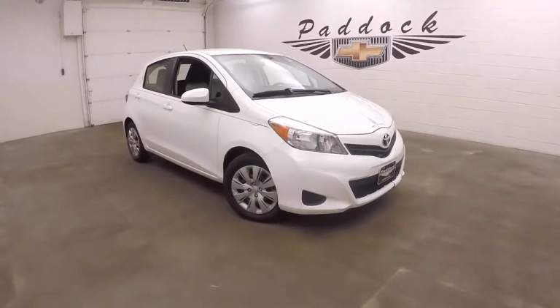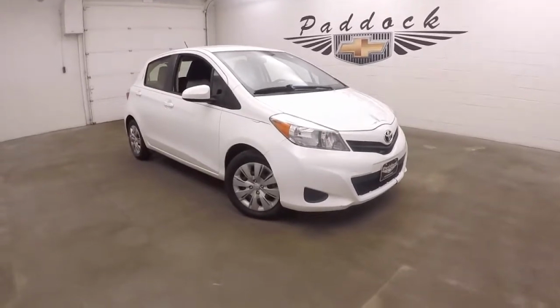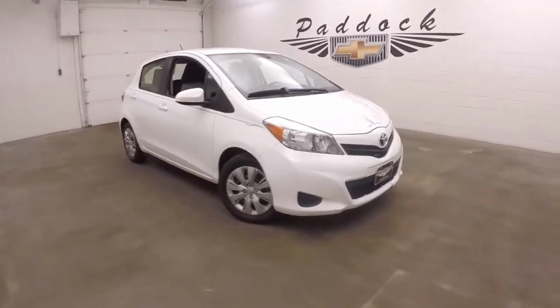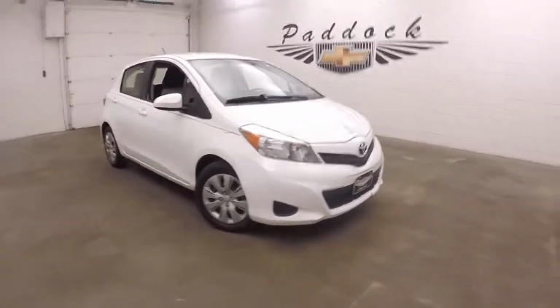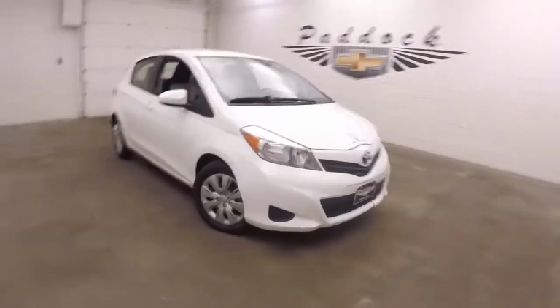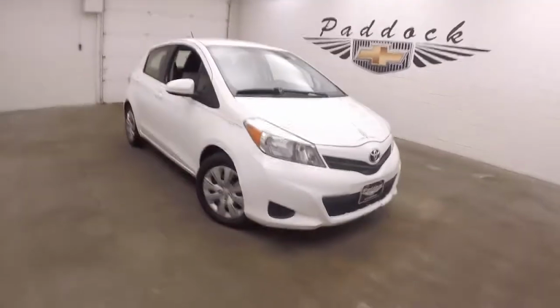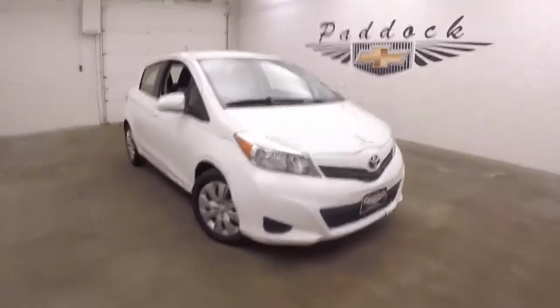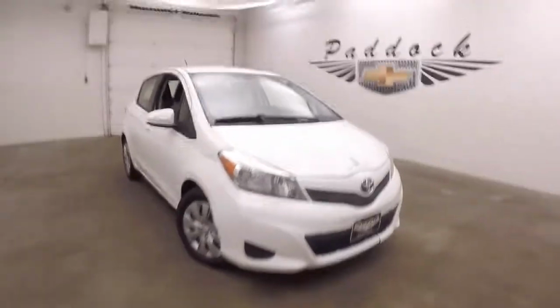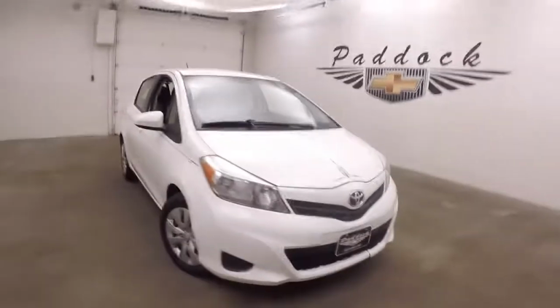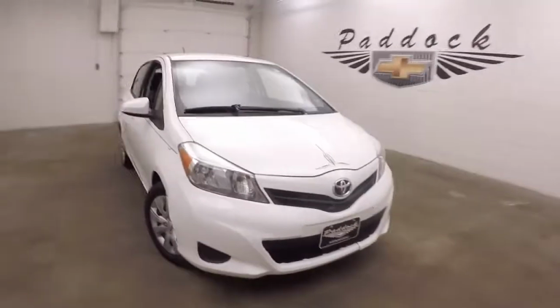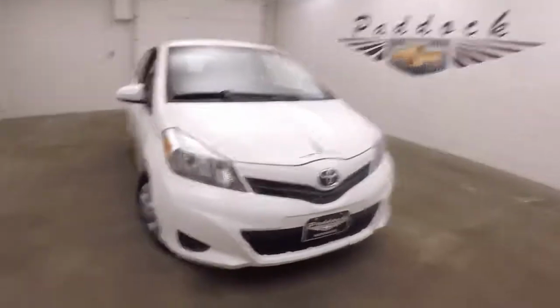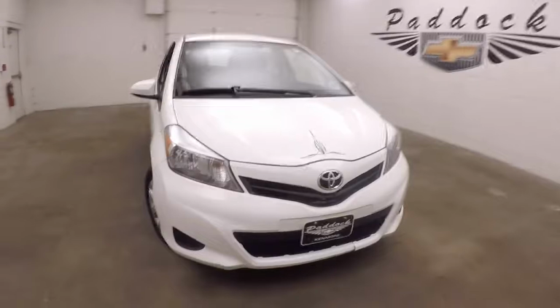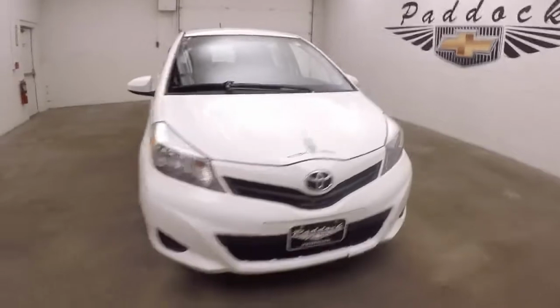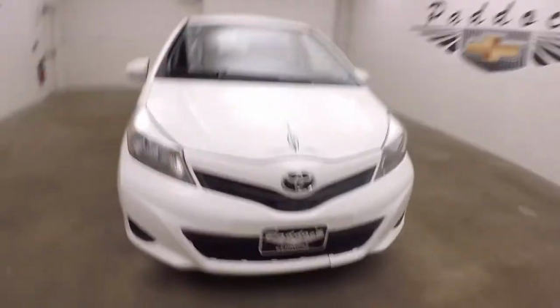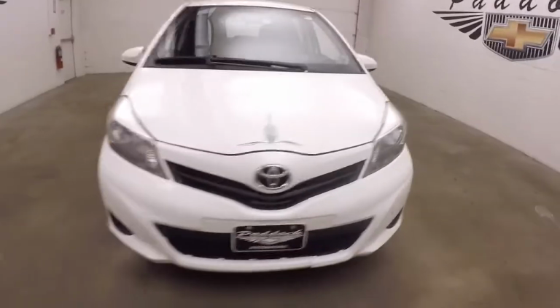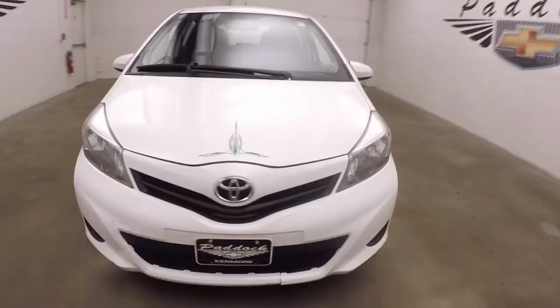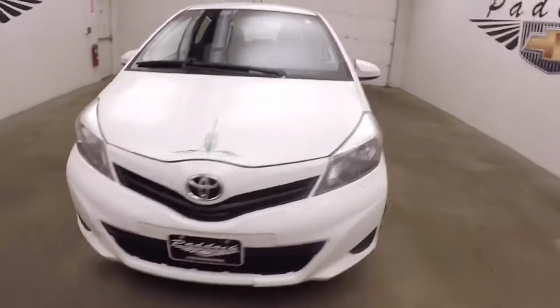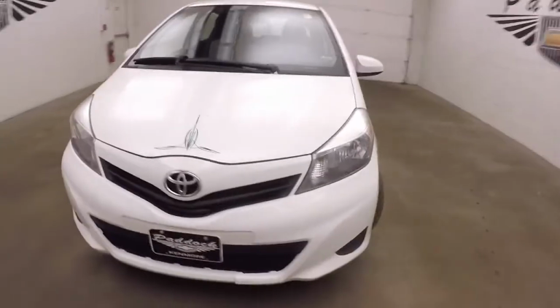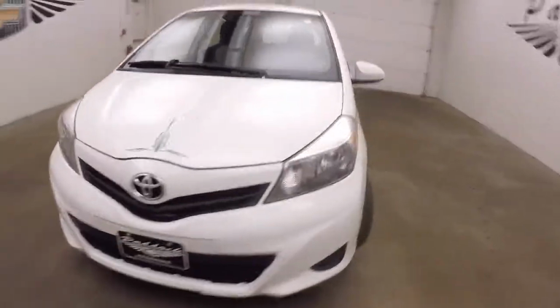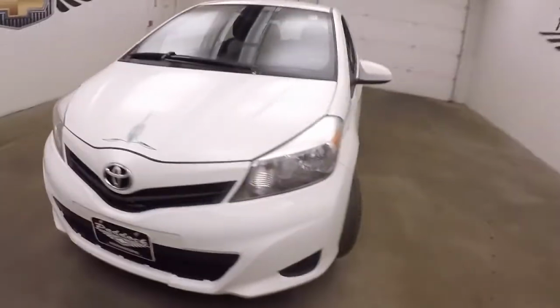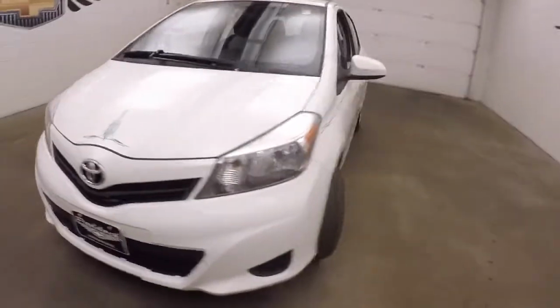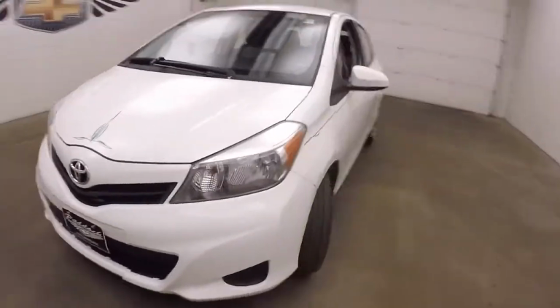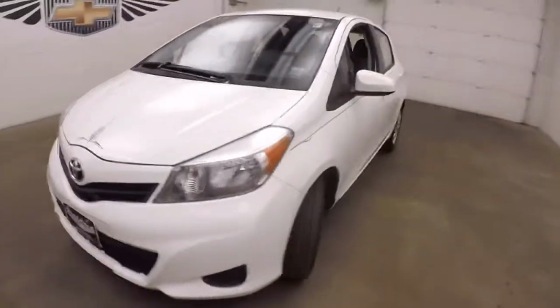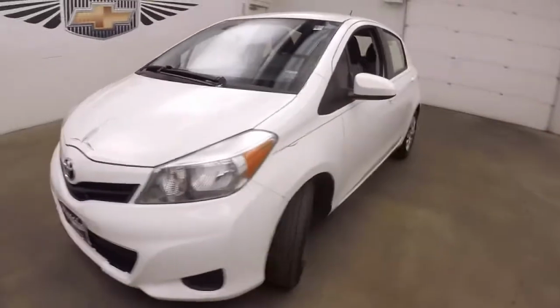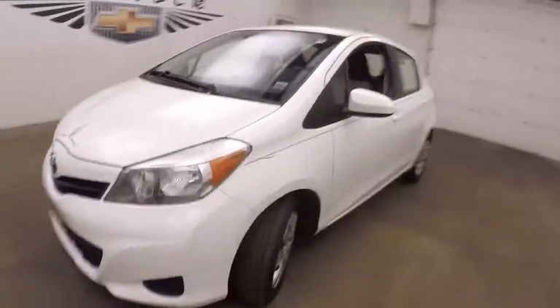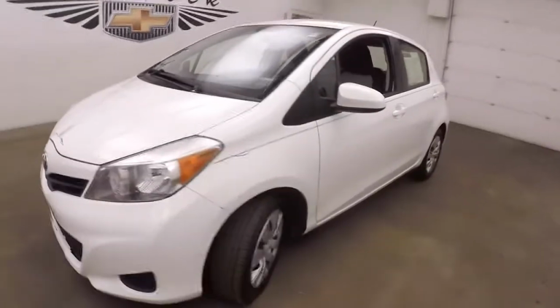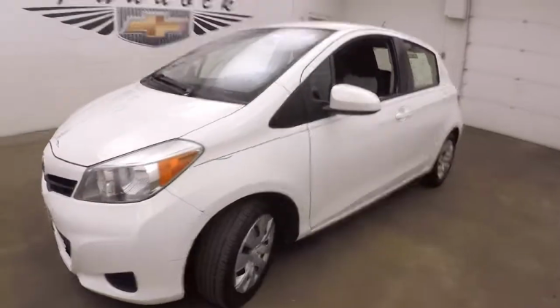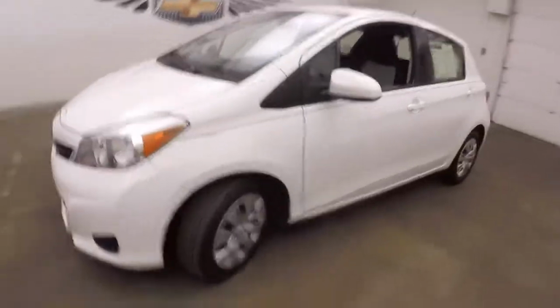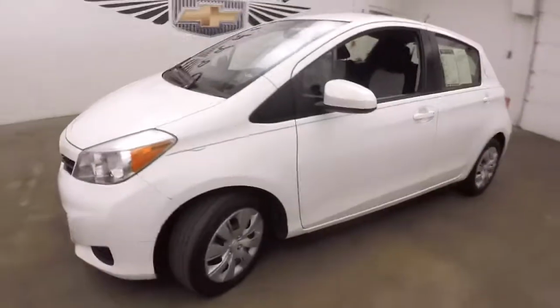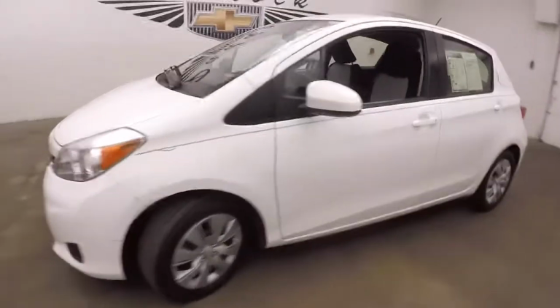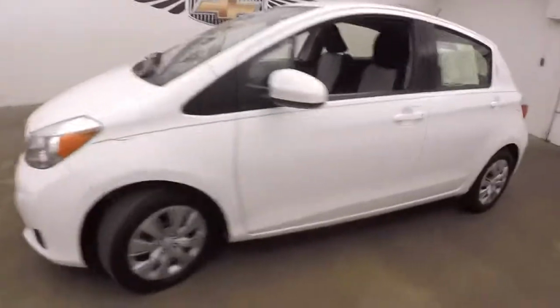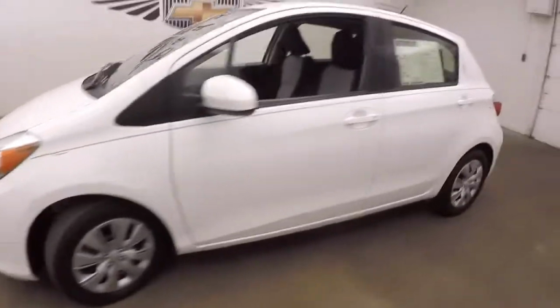This is a 2014 Toyota Yaris. White paint with pinstriping.